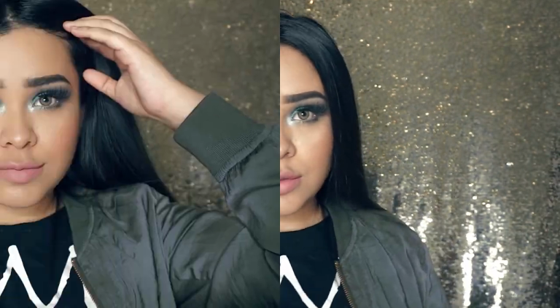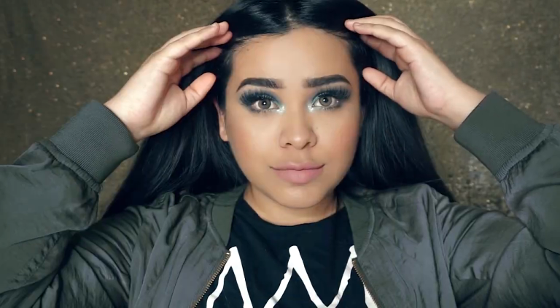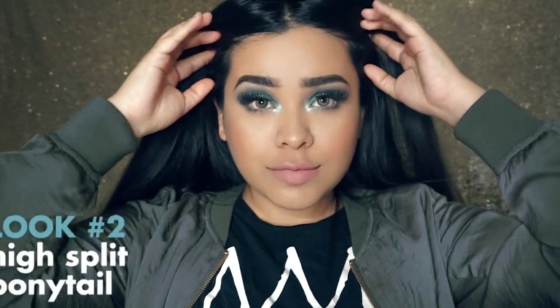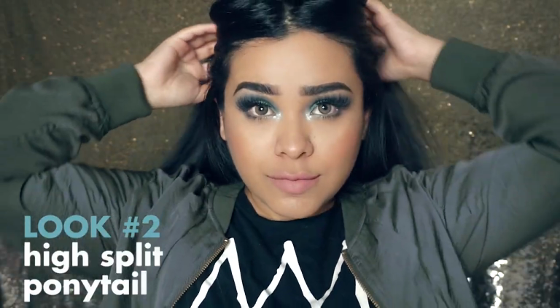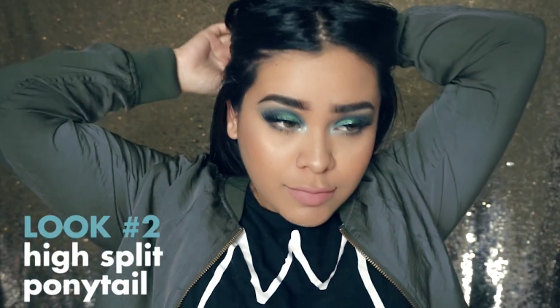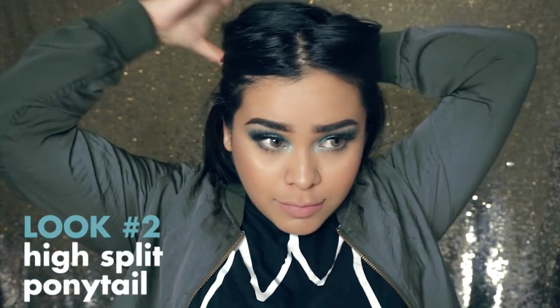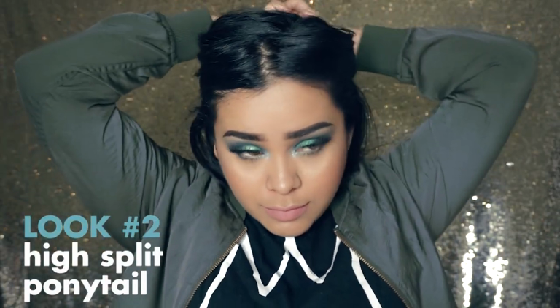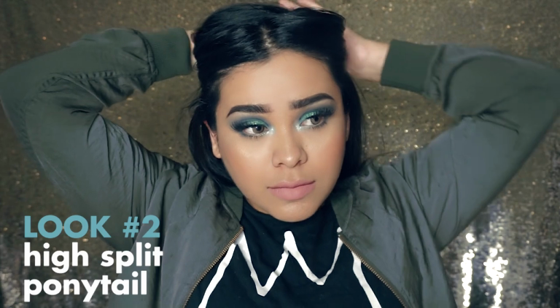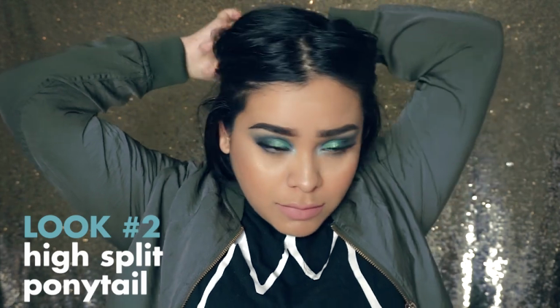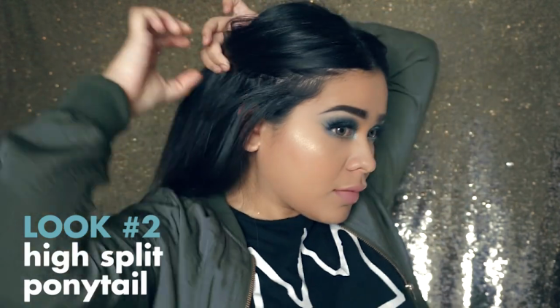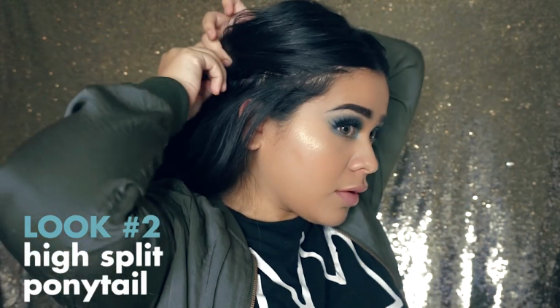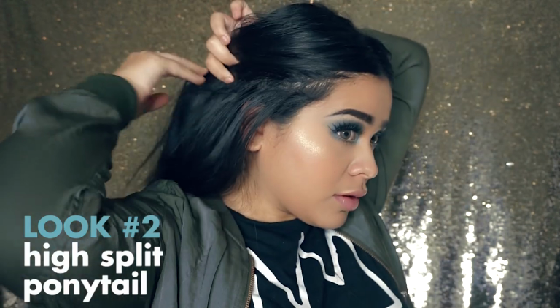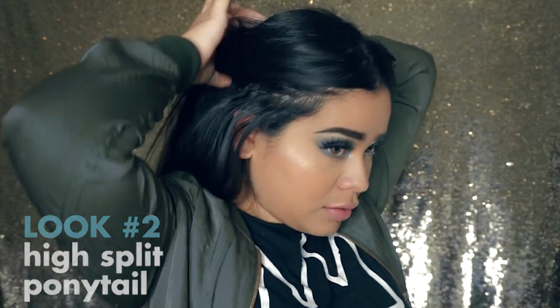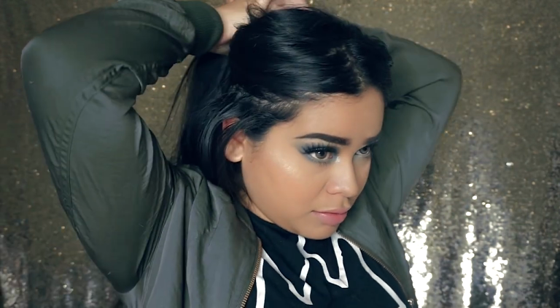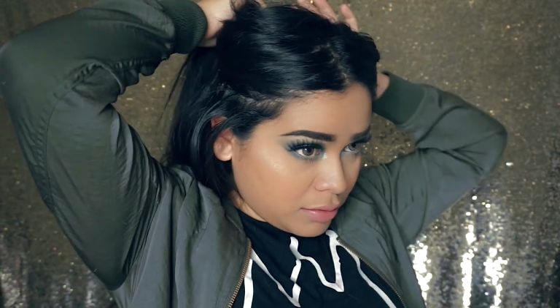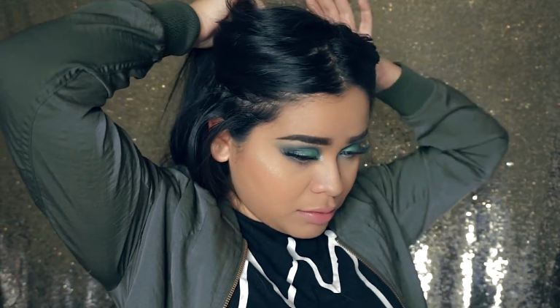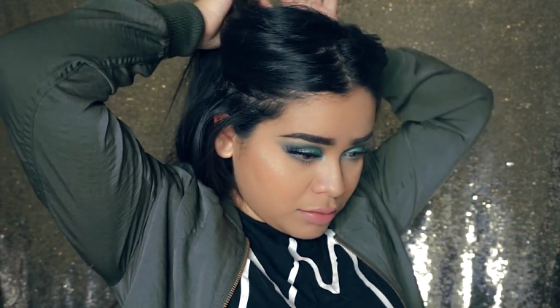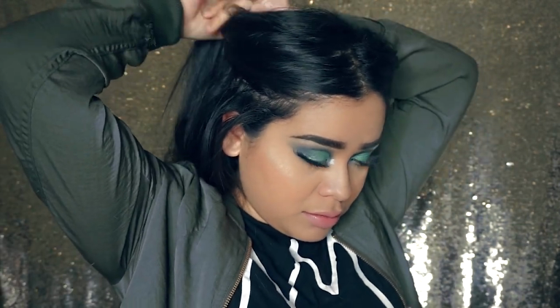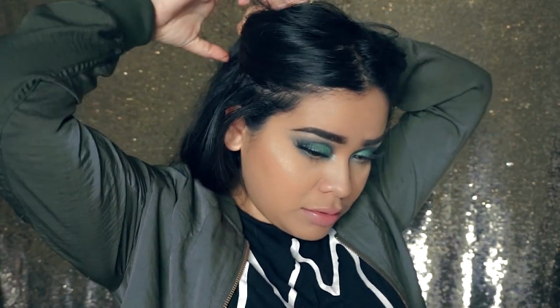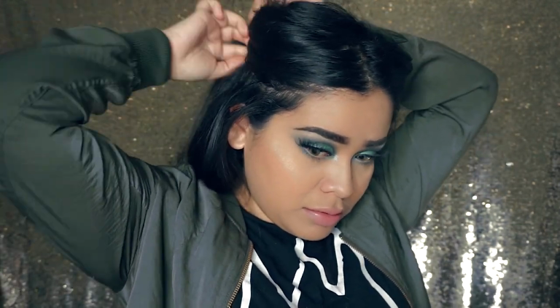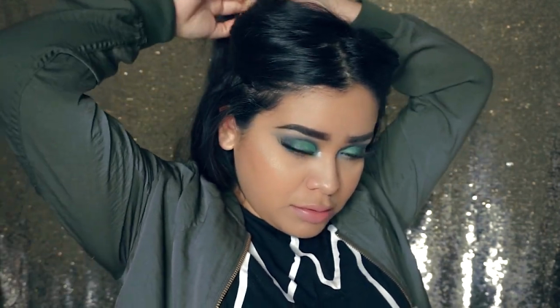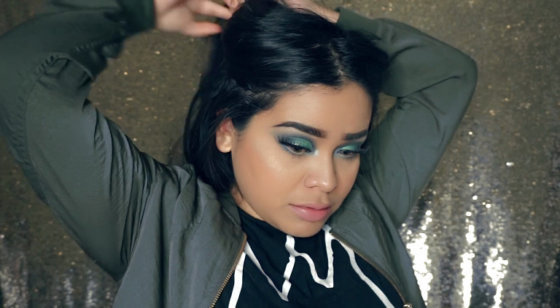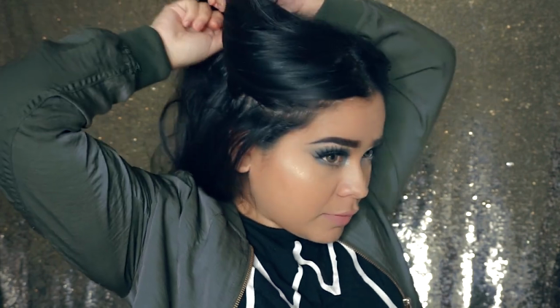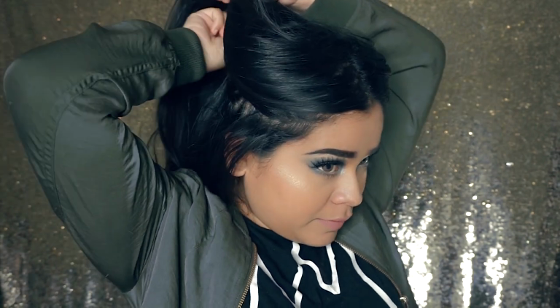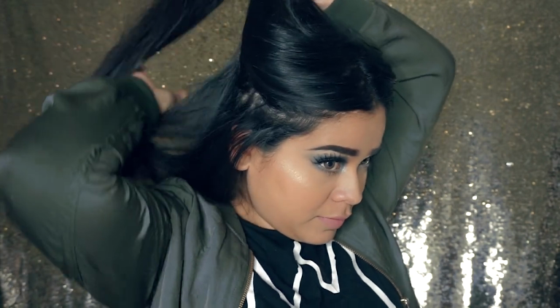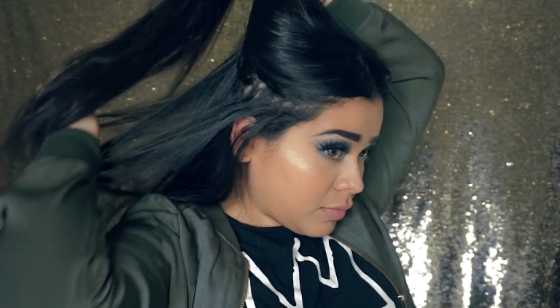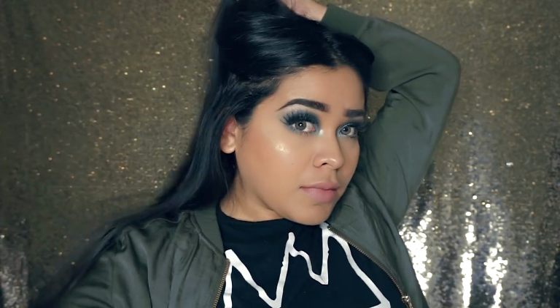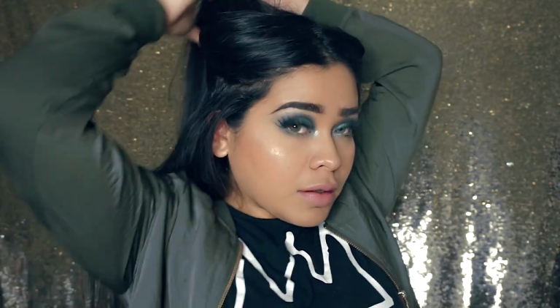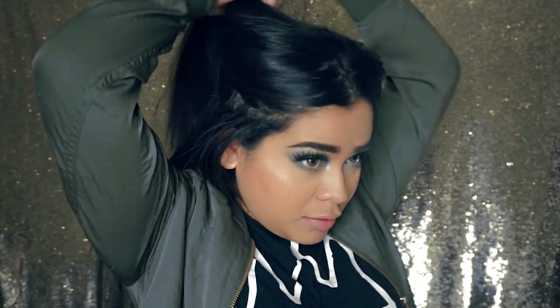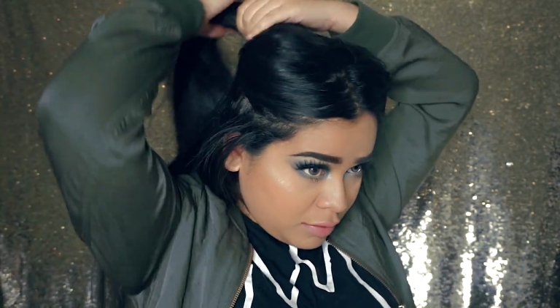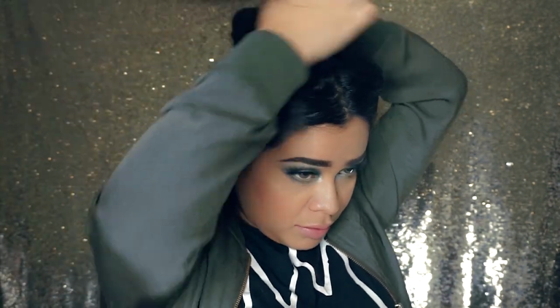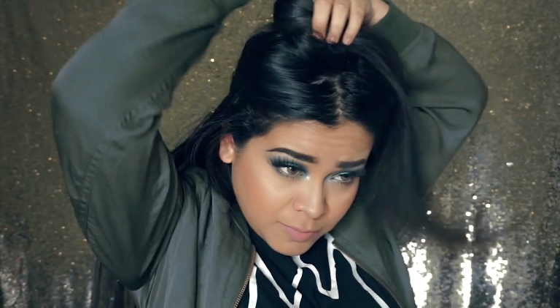Moving on to the second look — it is my high split ponytail. I do this very often just because I think it looks cute, kind of playful and fun. It reminds me of Mariah Carey and Ariana Grande.